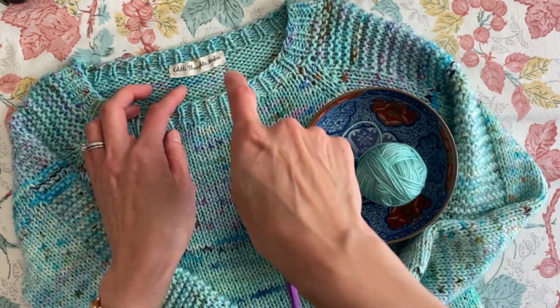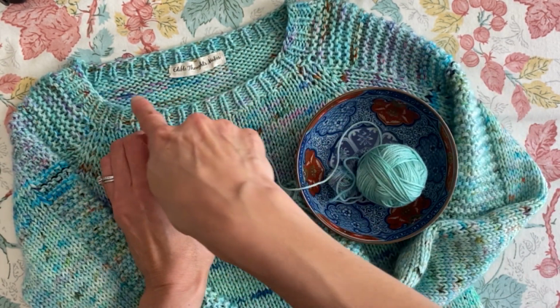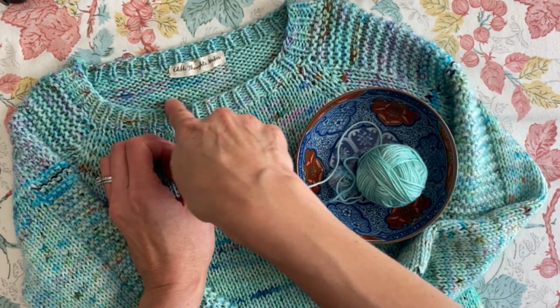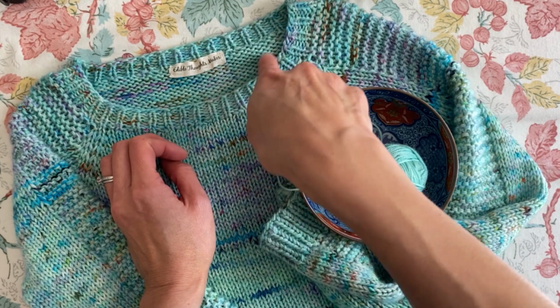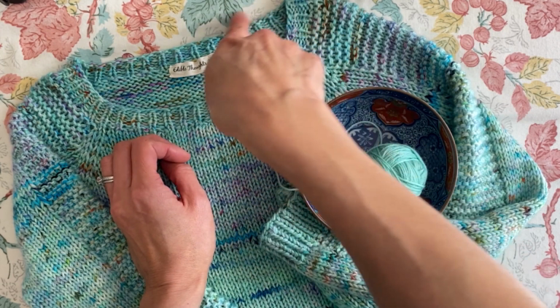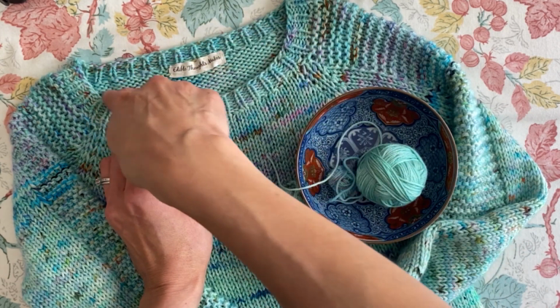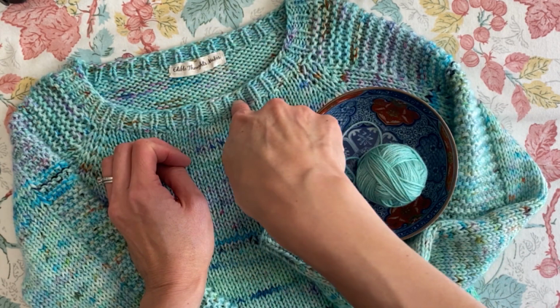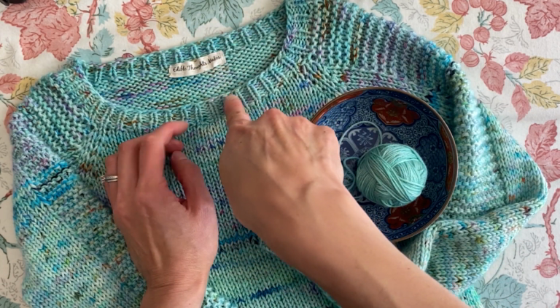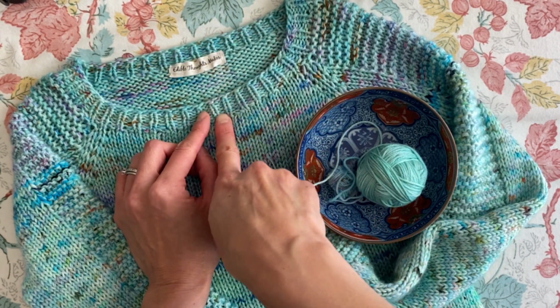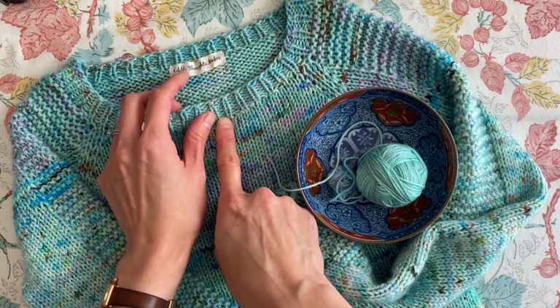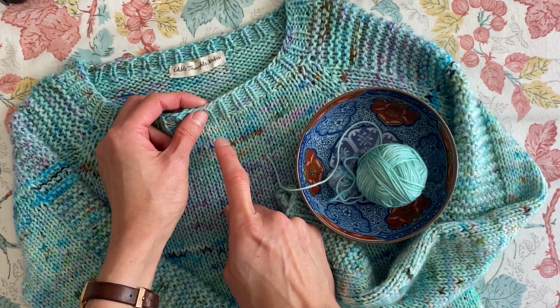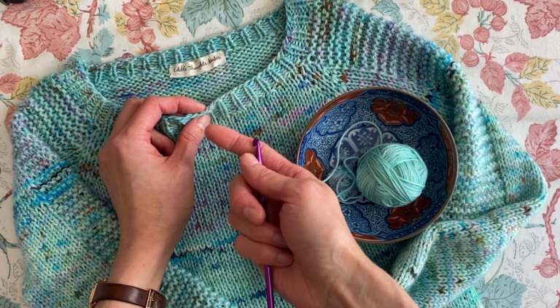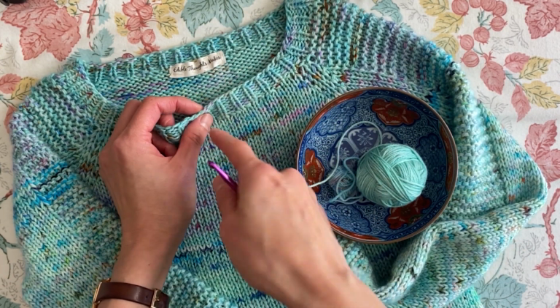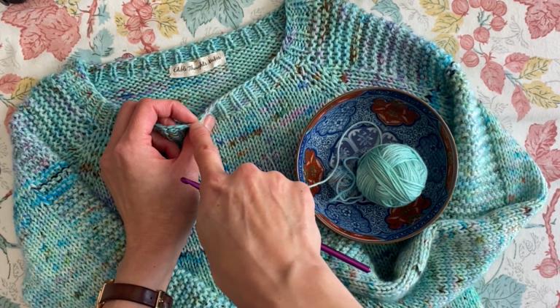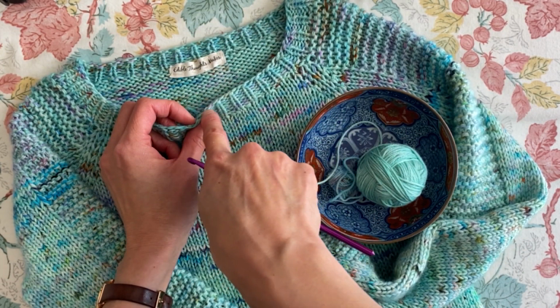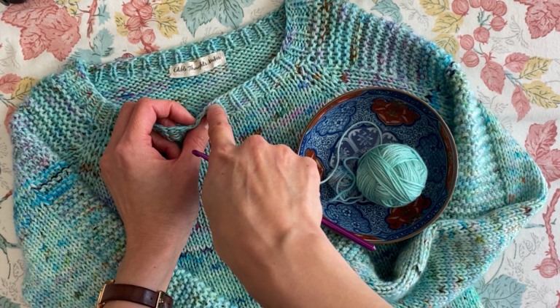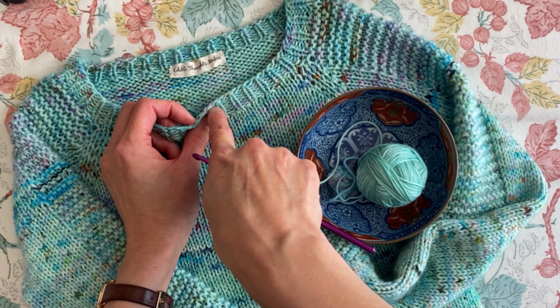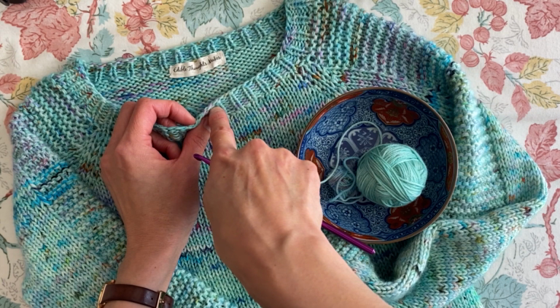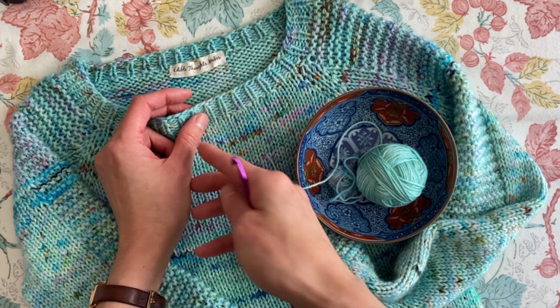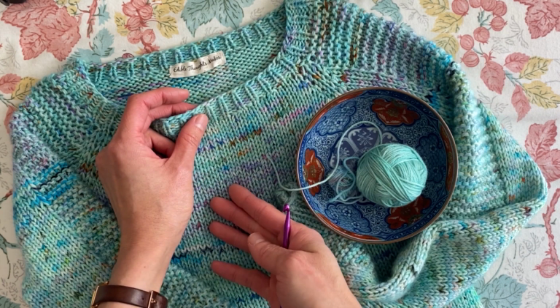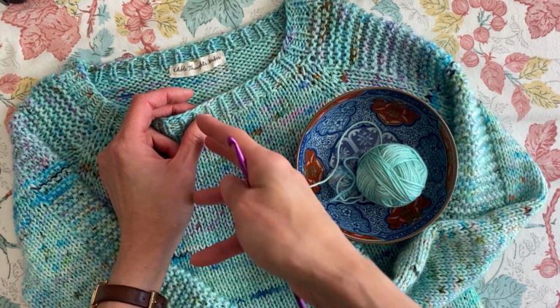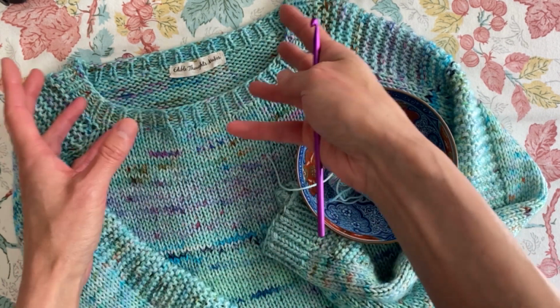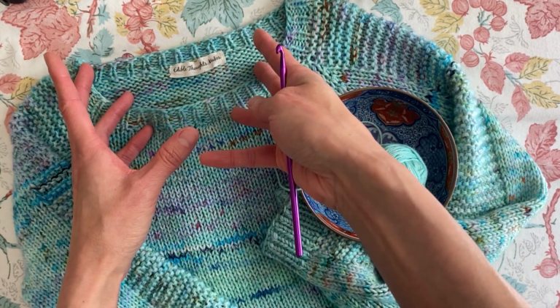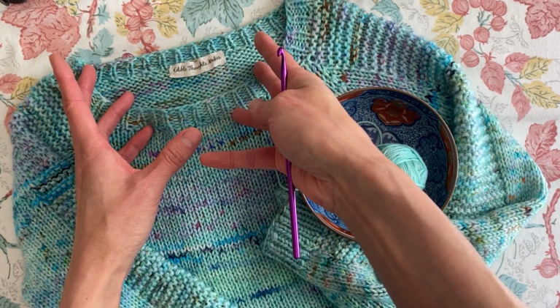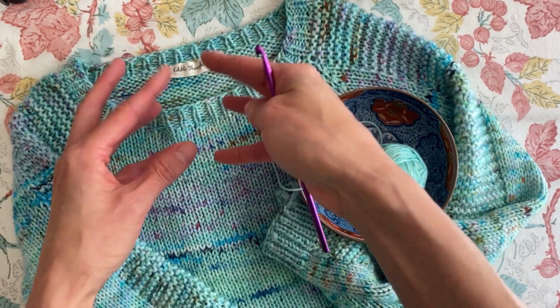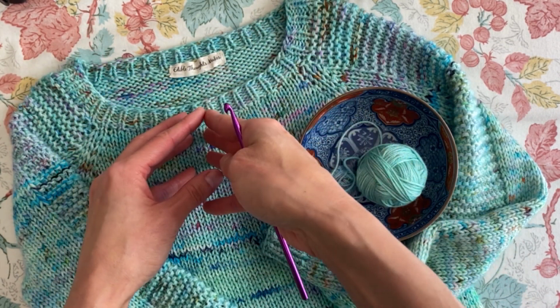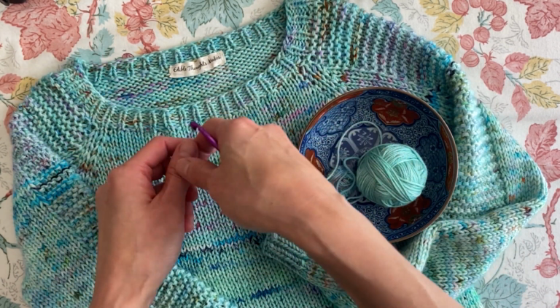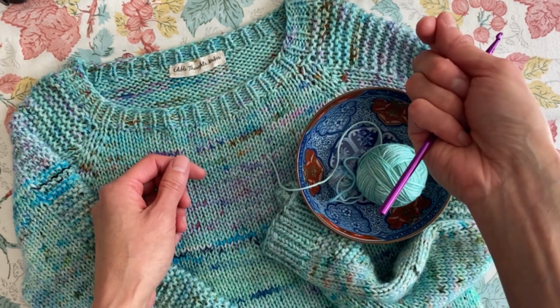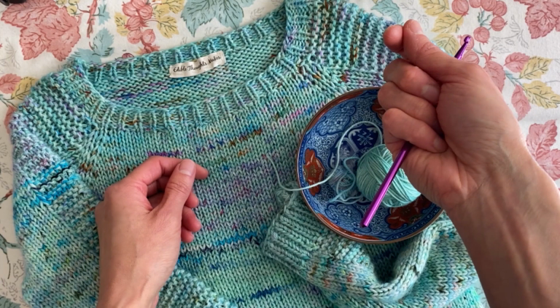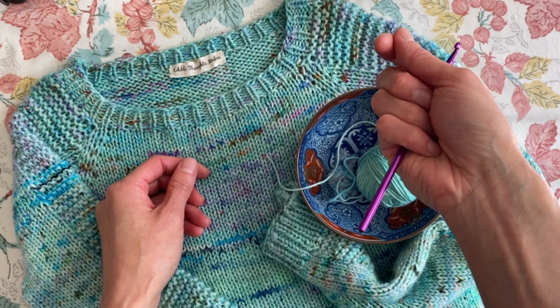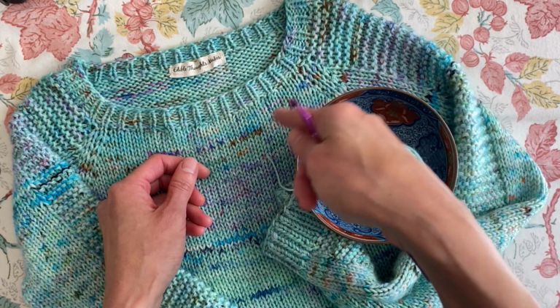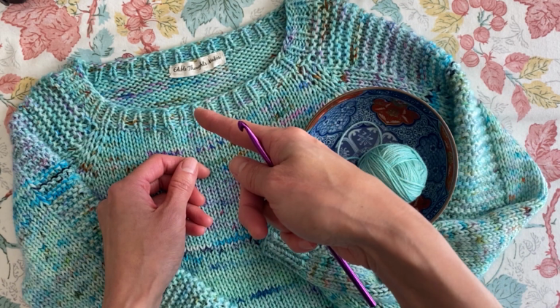I'm going to do a slip stitch all the way around, and because you aren't picking up live stitches — I'm picking up from the cast on edge — if I mess up, or if it's too tight, I can just pull it out very easily and redo it.